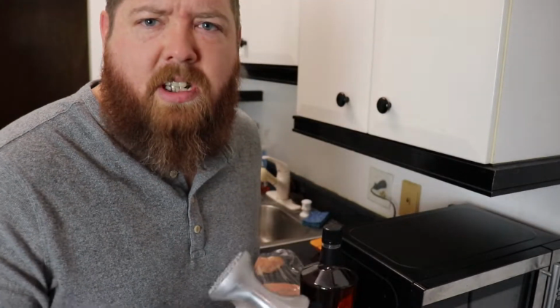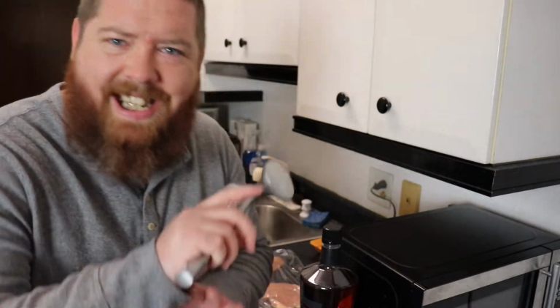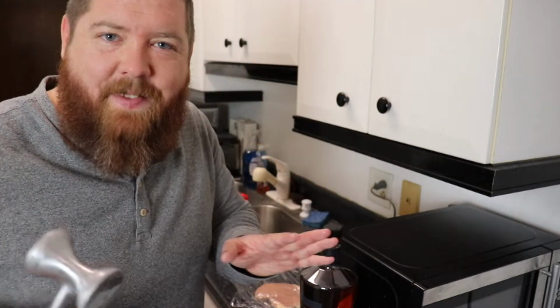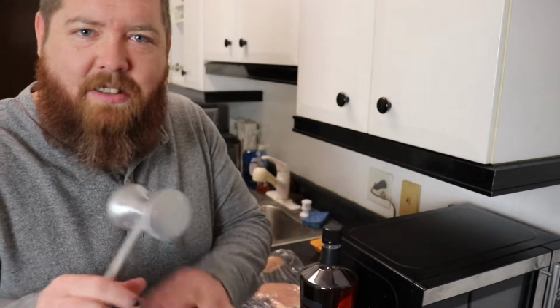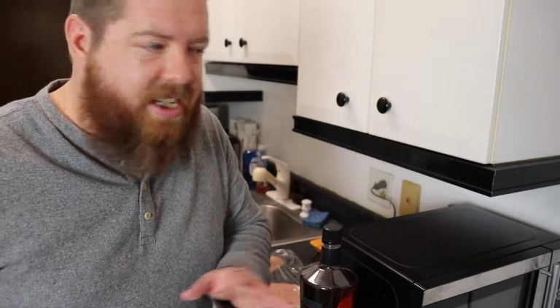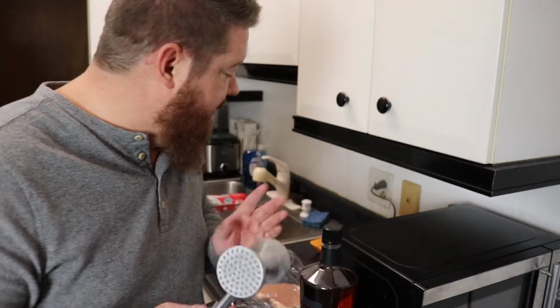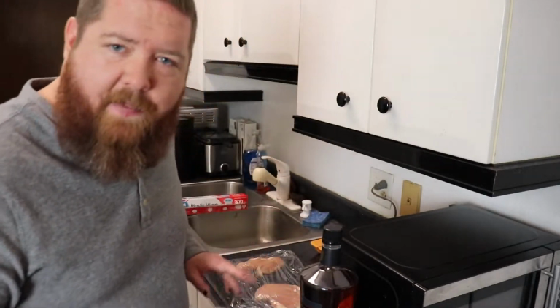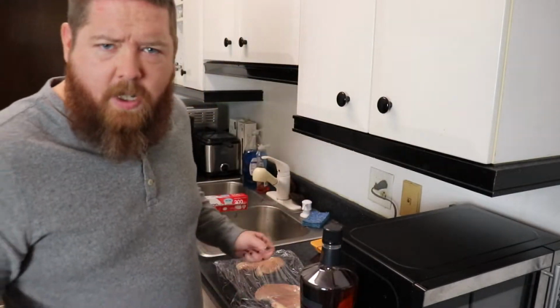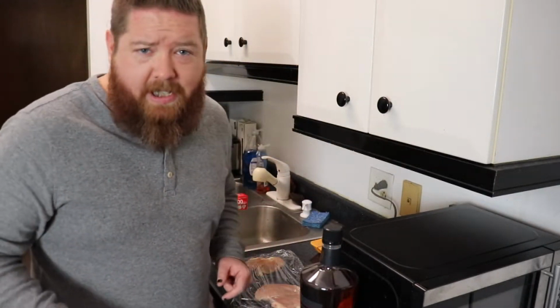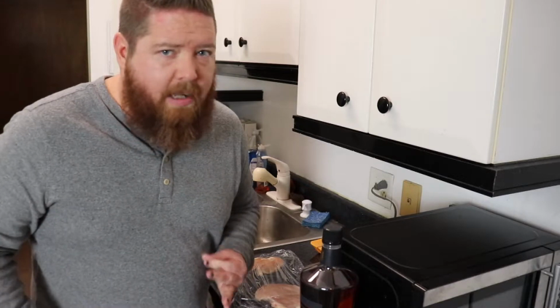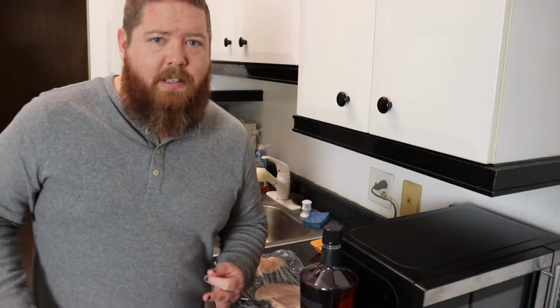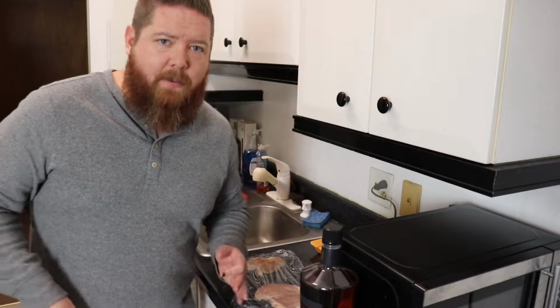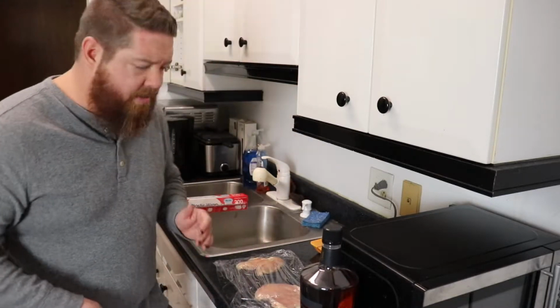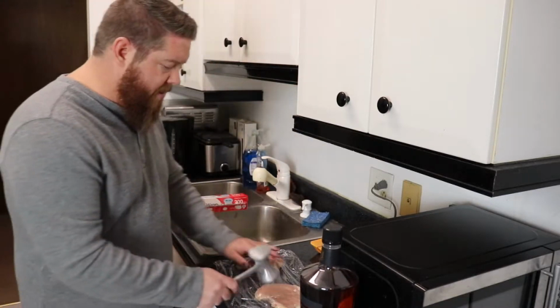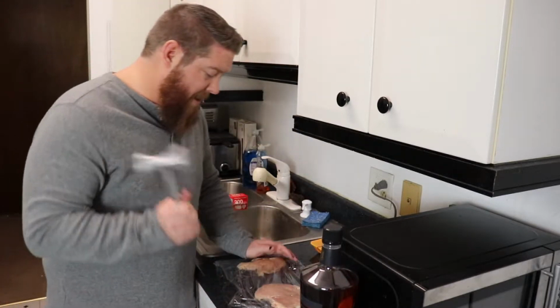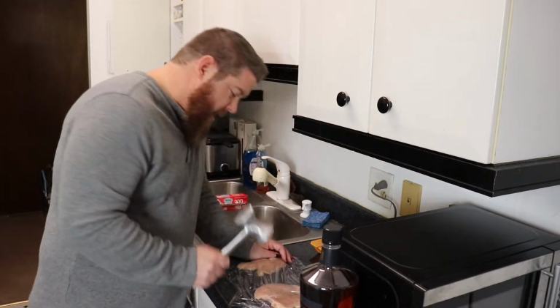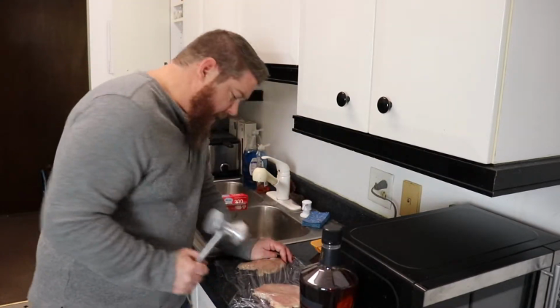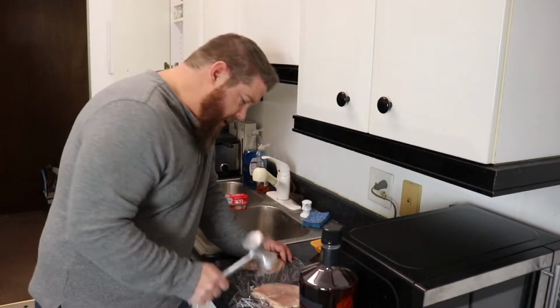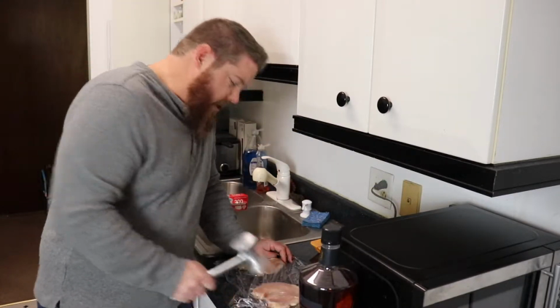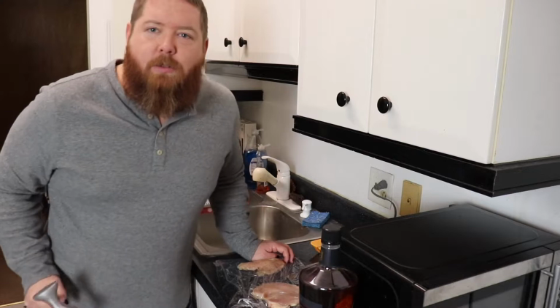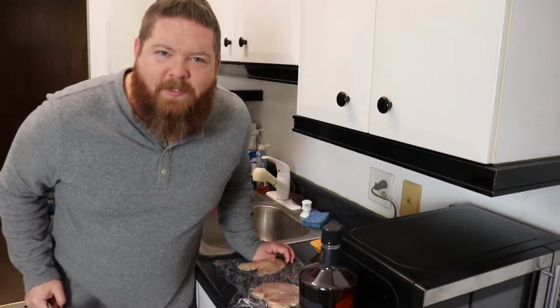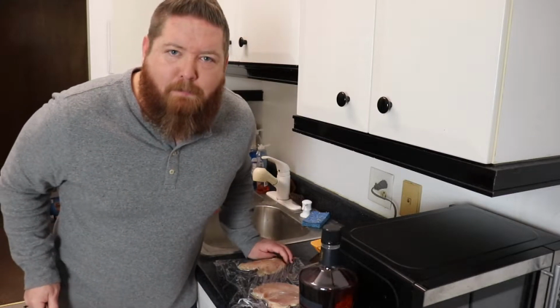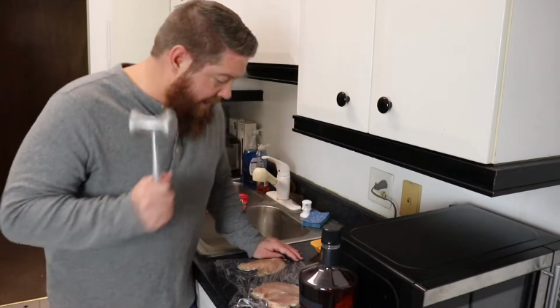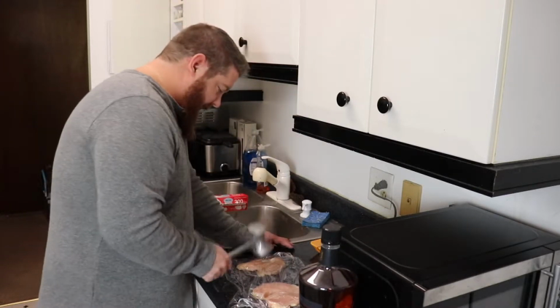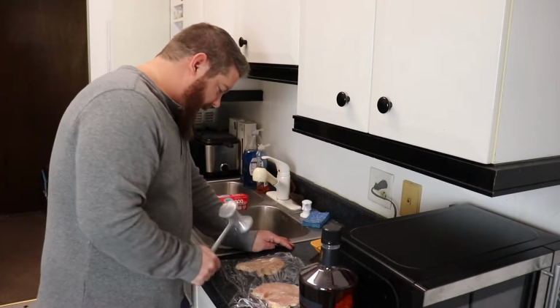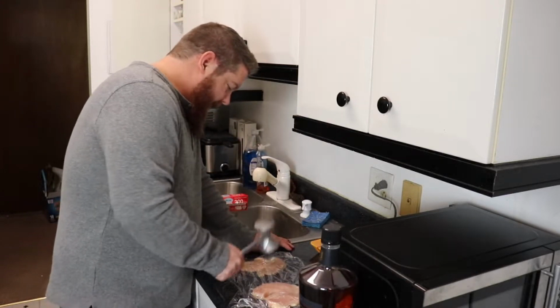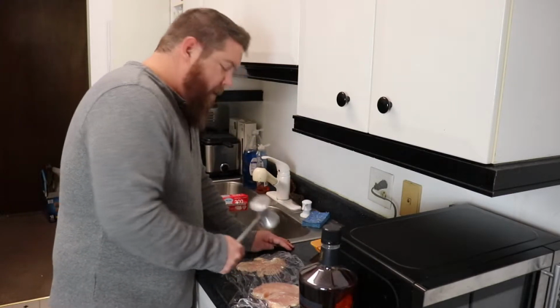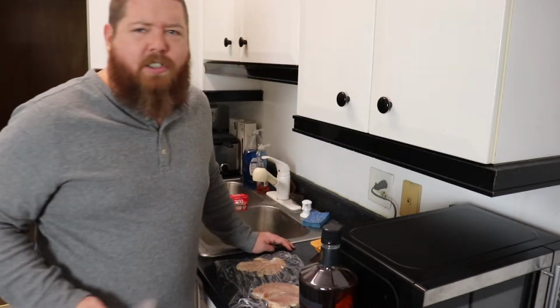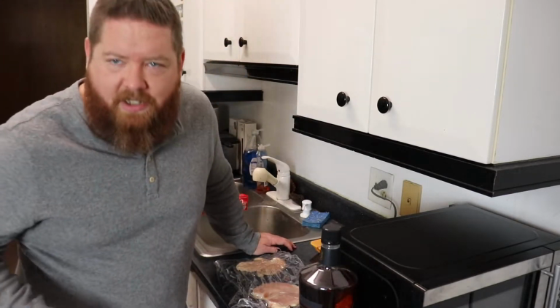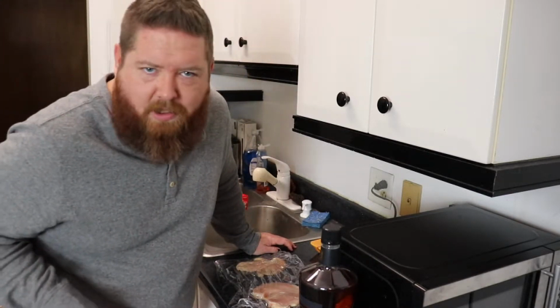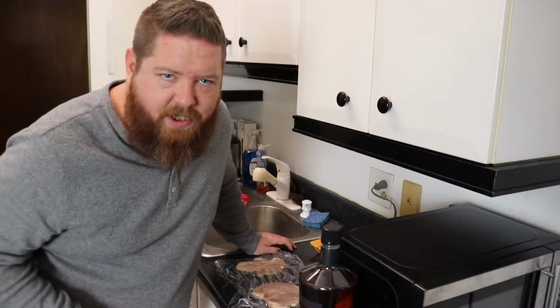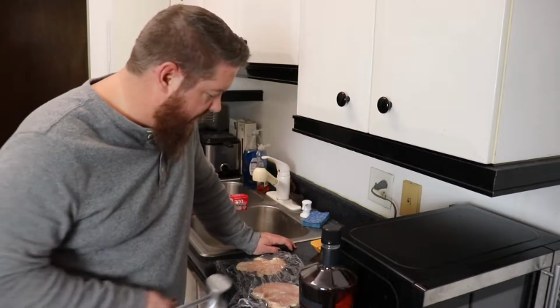Now we want to flatten them out just a little bit, just to get it even so the chicken cooks evenly. Even though it's getting hot enough in the deep fryer, just don't bash it too hard because you'll just break the chicken right in half.